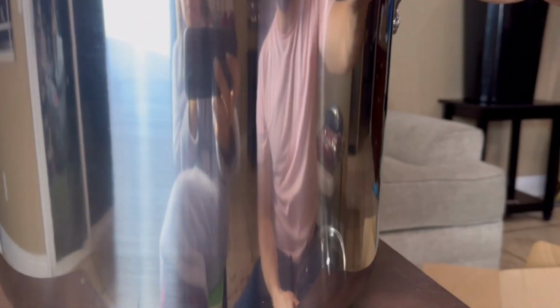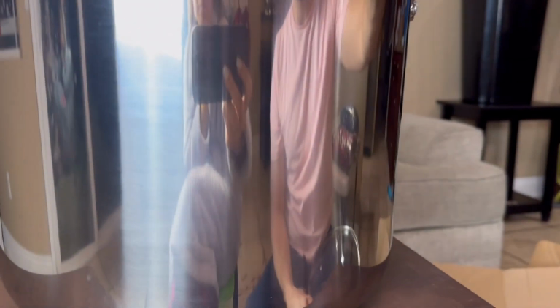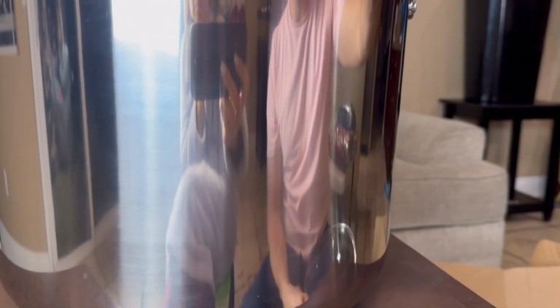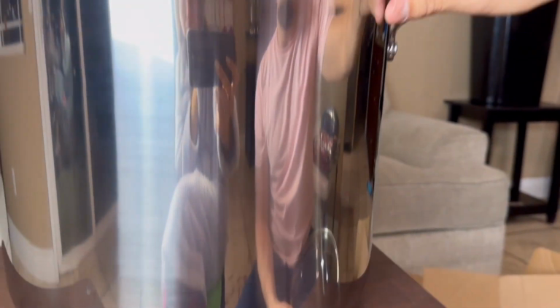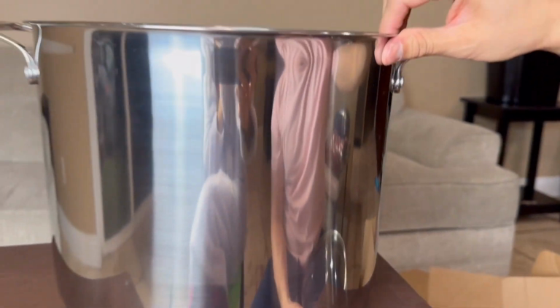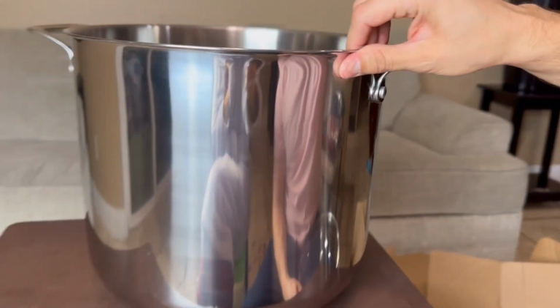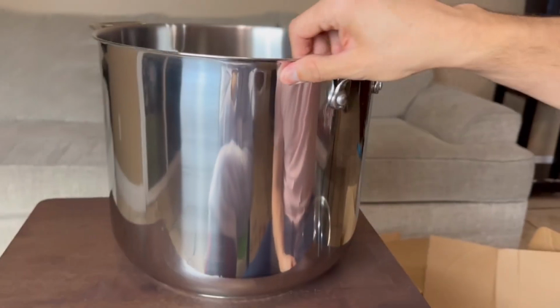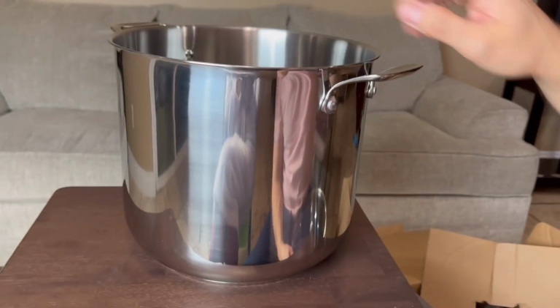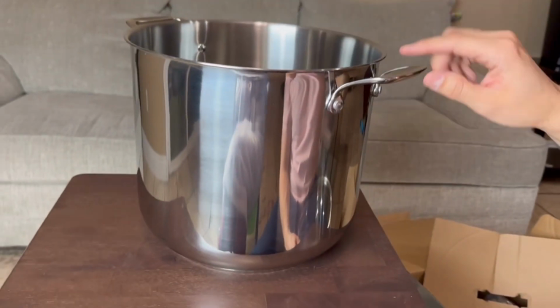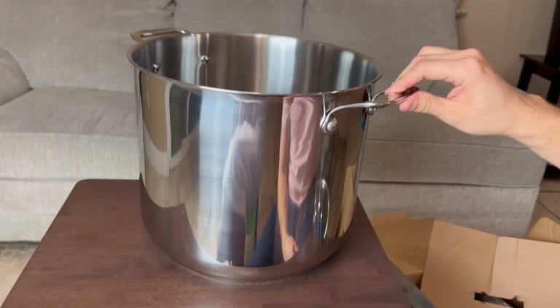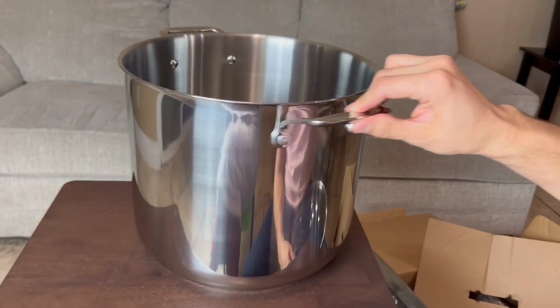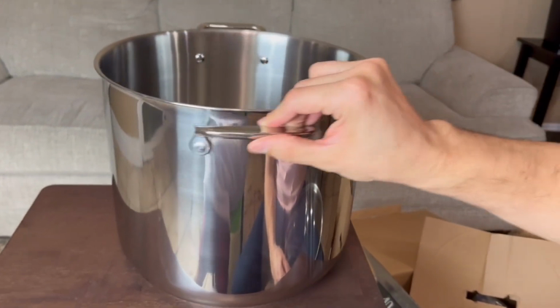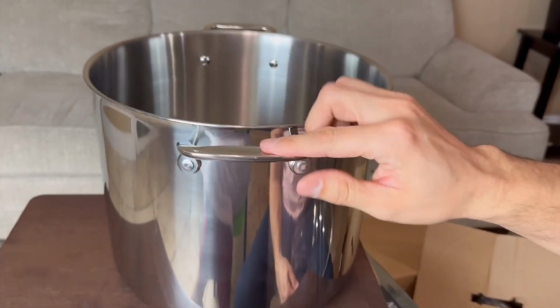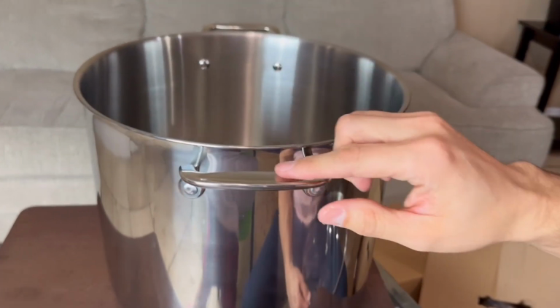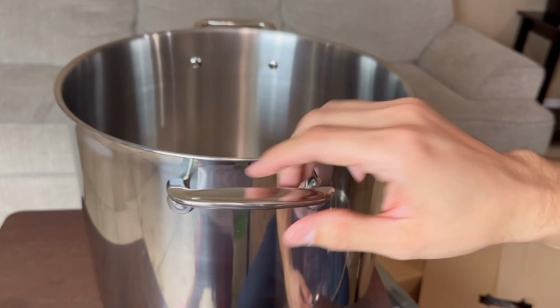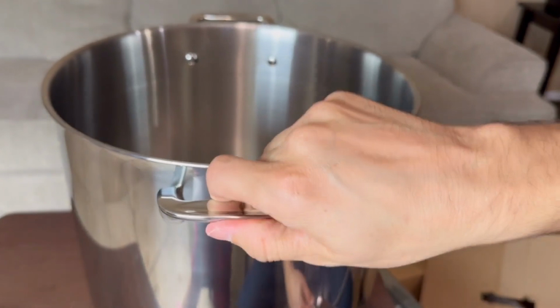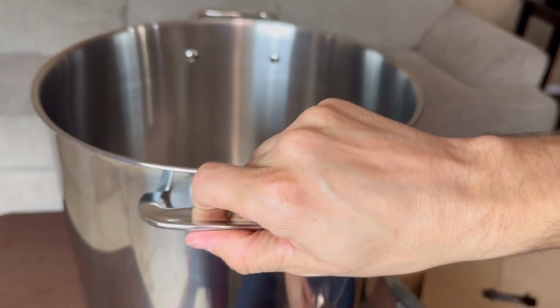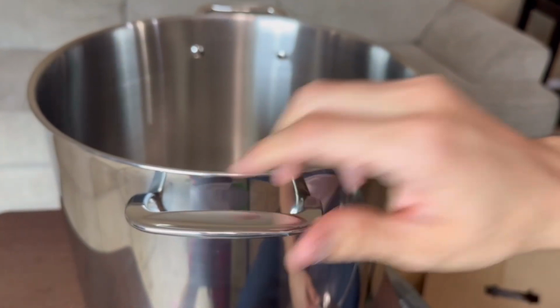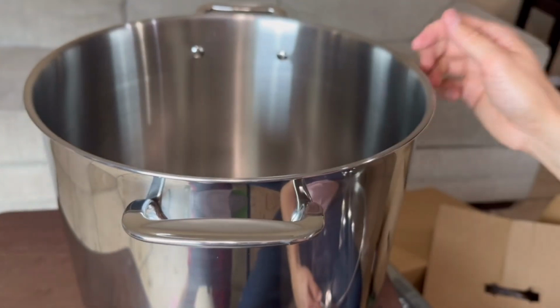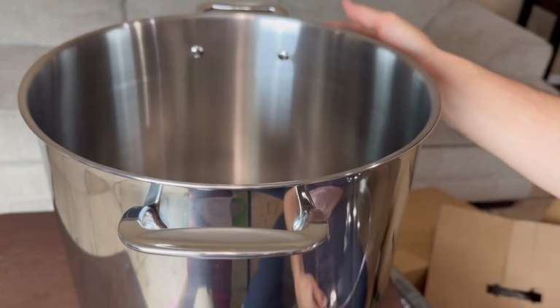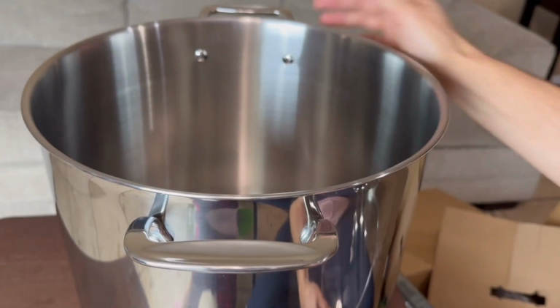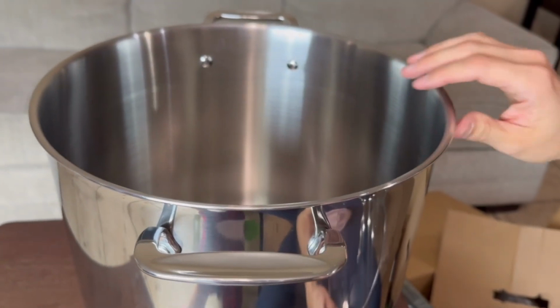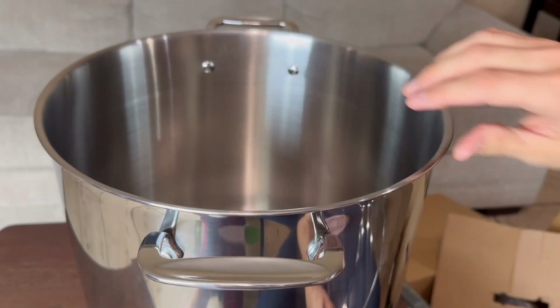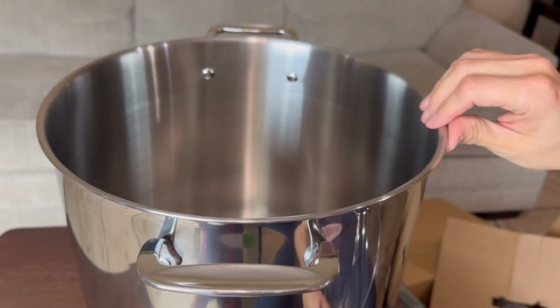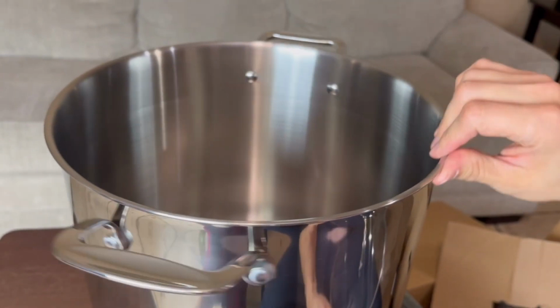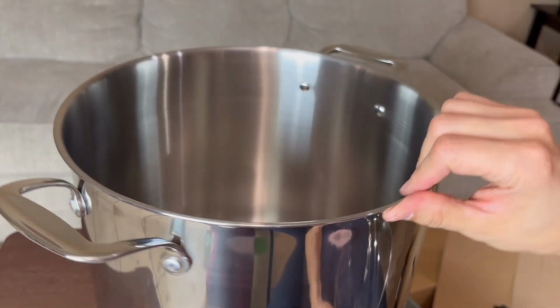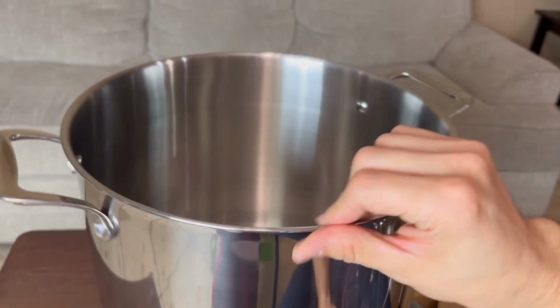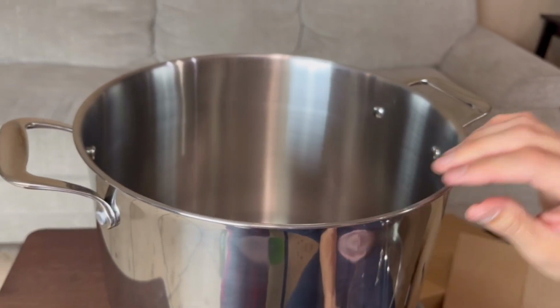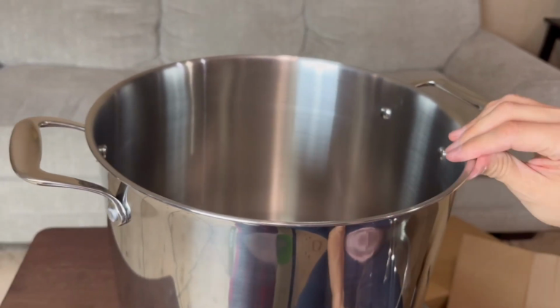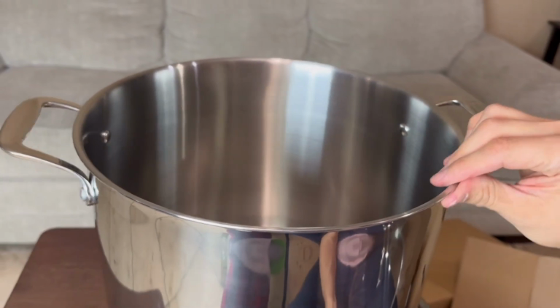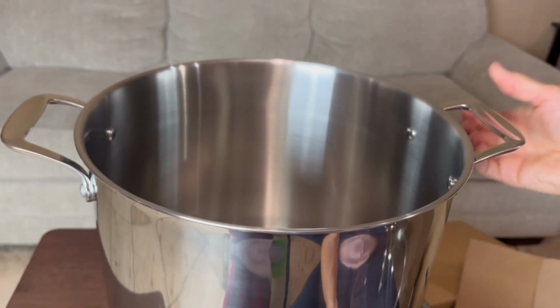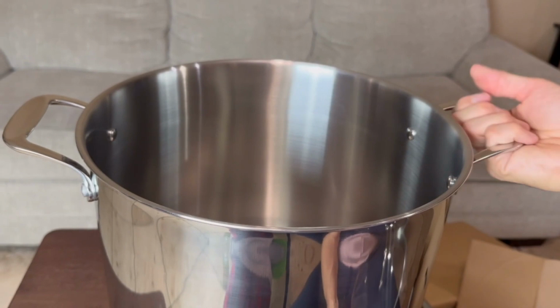It is pretty beautiful, you guys, and we do have a reinforced handle right here. So you guys could see you could pick this up, fill it up, and it's still good to go.